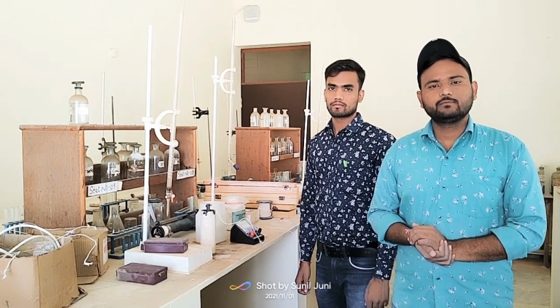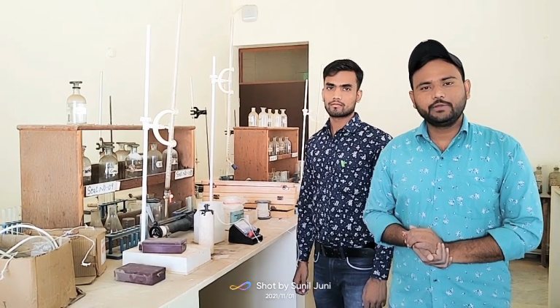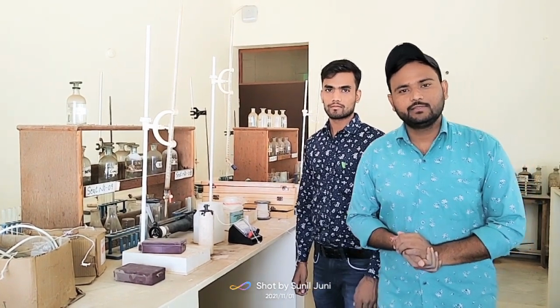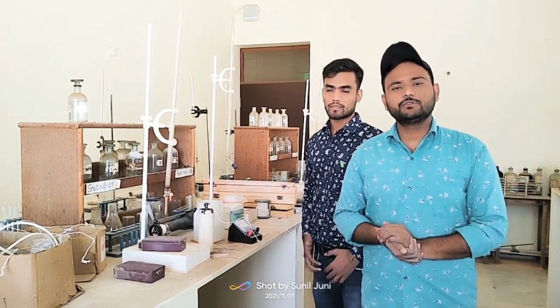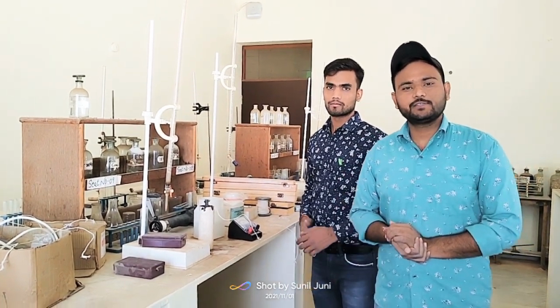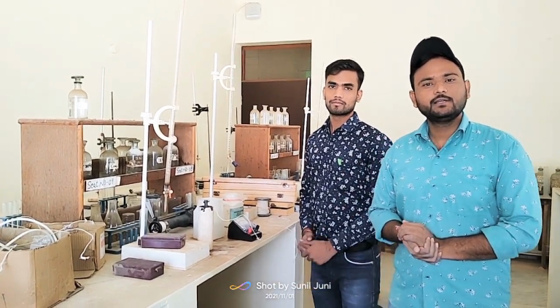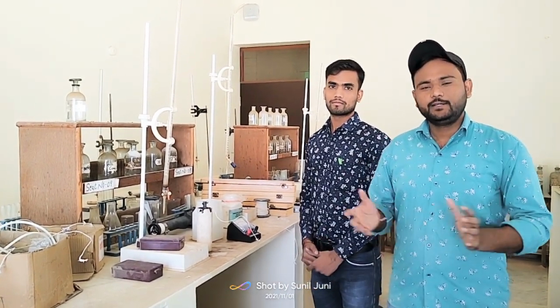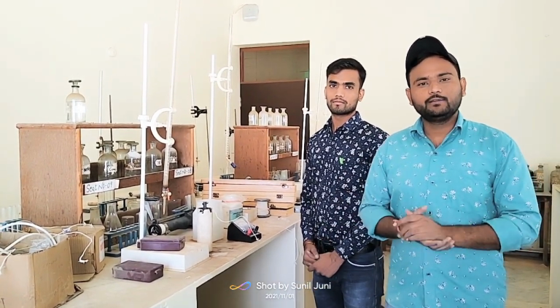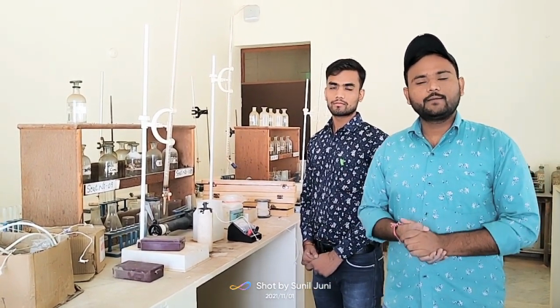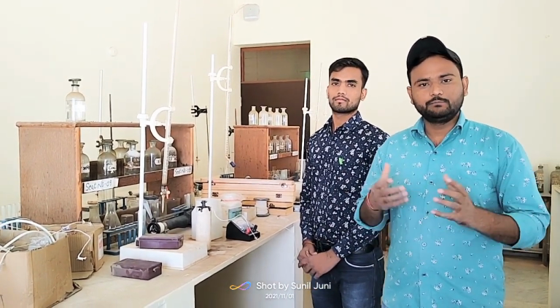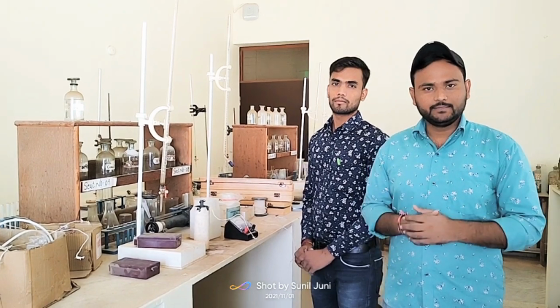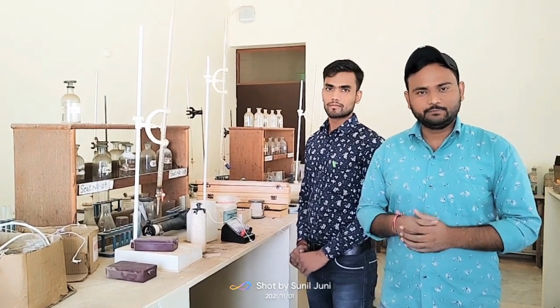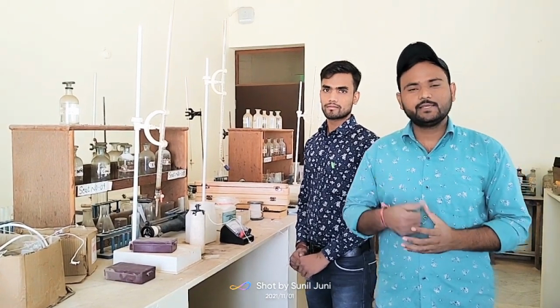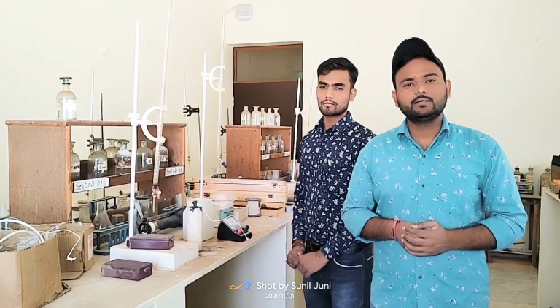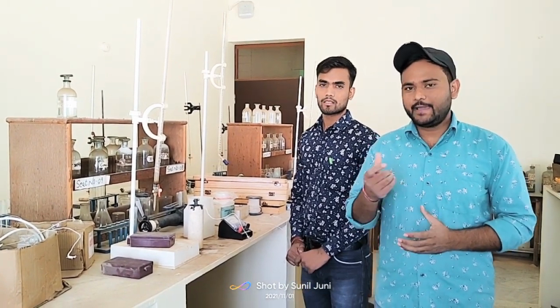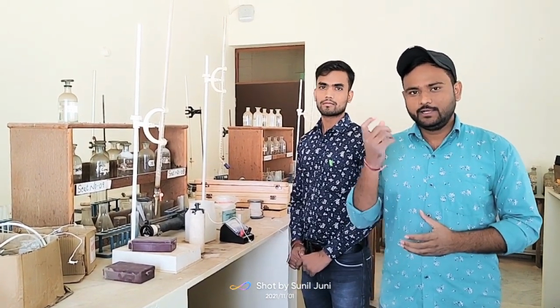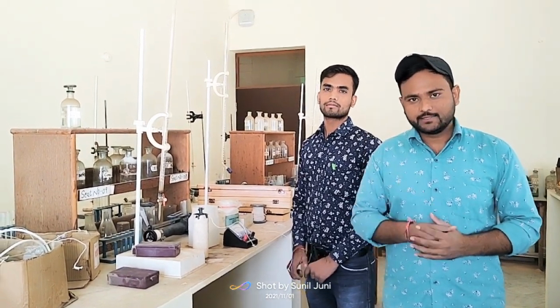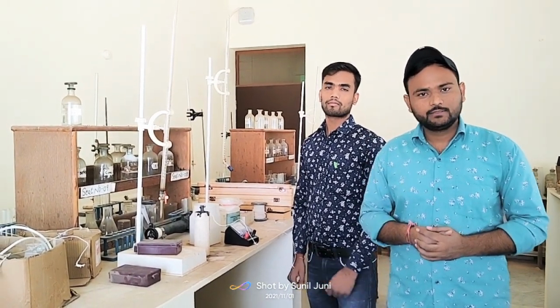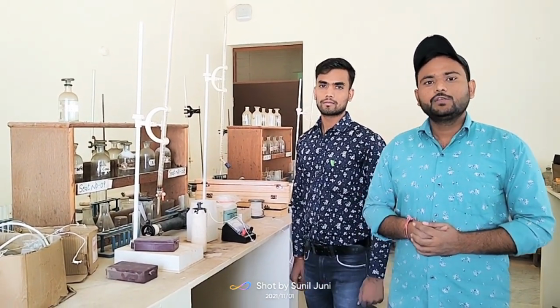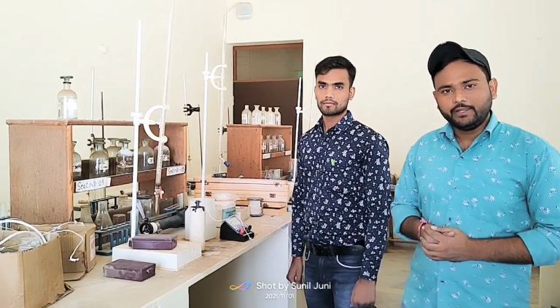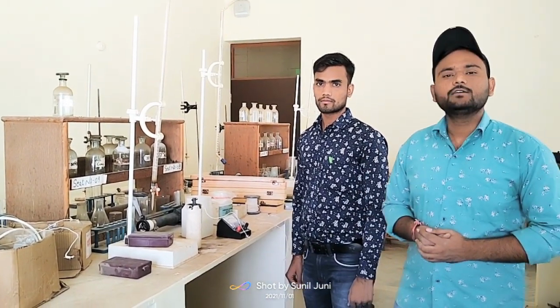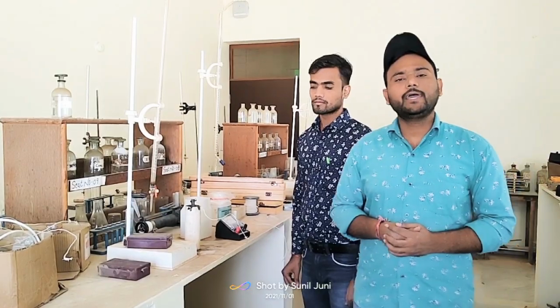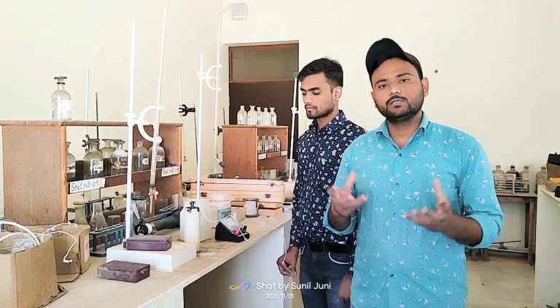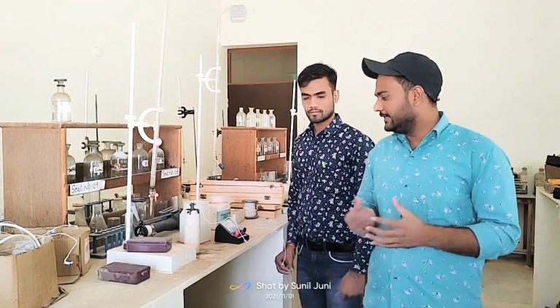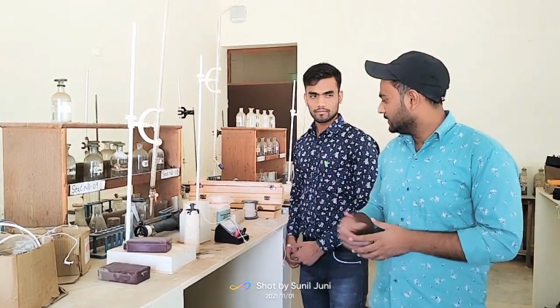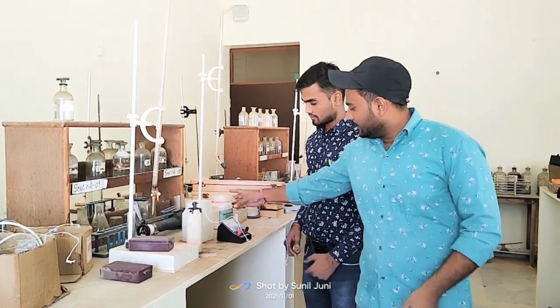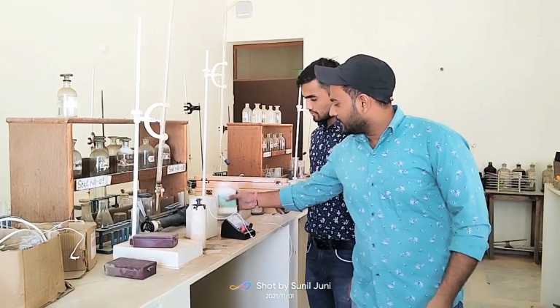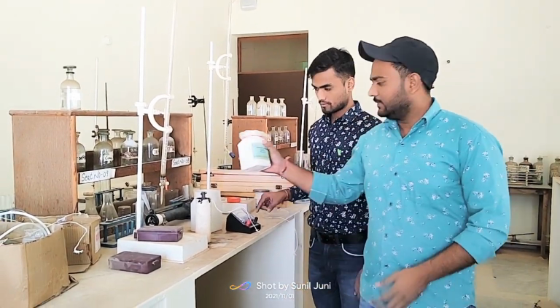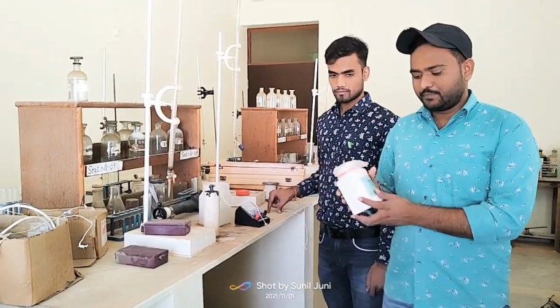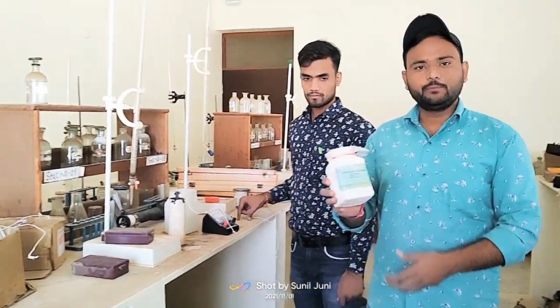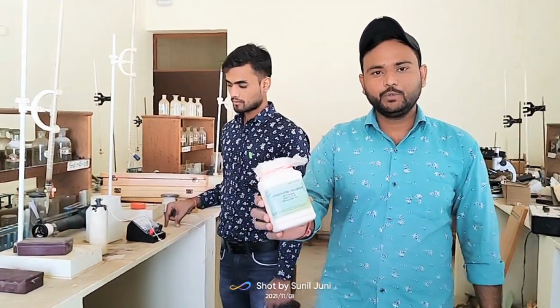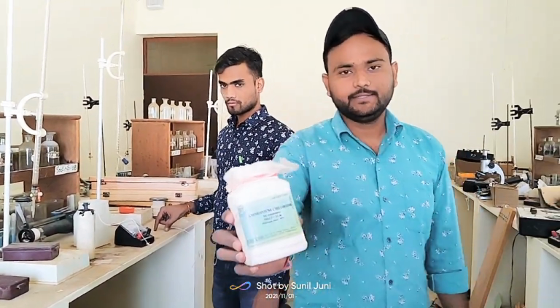Hello everyone, this is your Sunny Sunny physicist. Today we are preparing a primary cell — a Leclanché cell. For it, we need a chemical named ammonium chloride. You can check it.